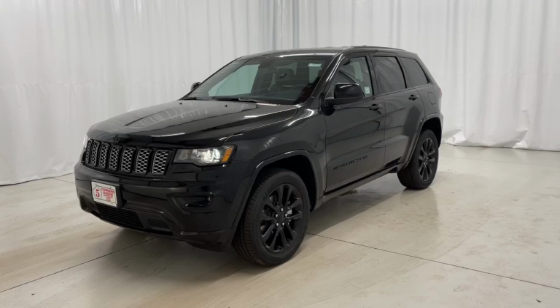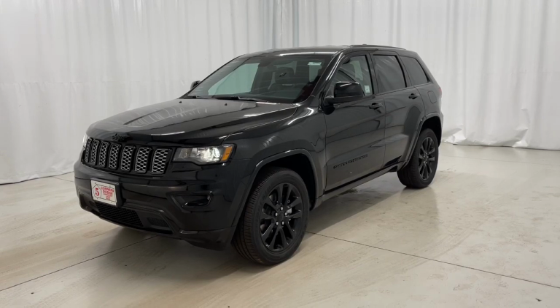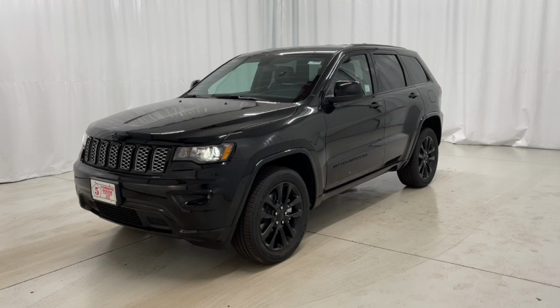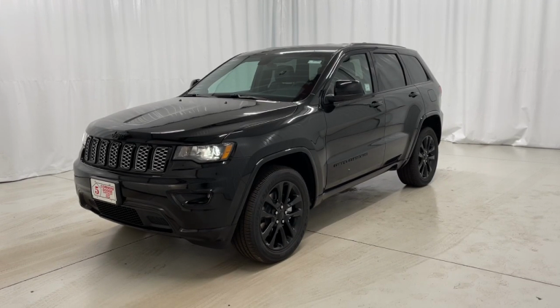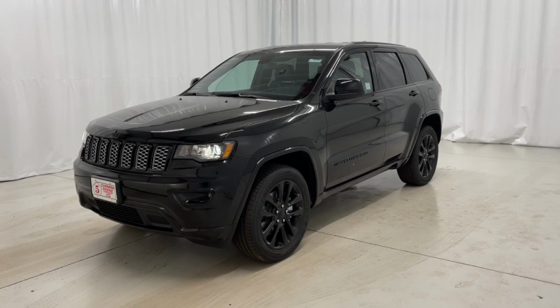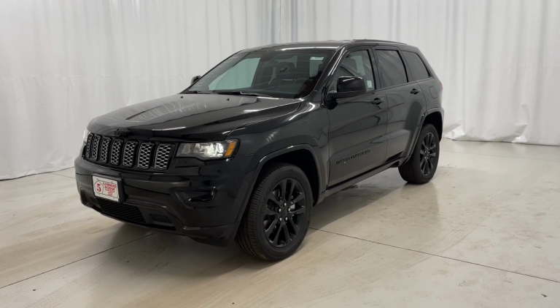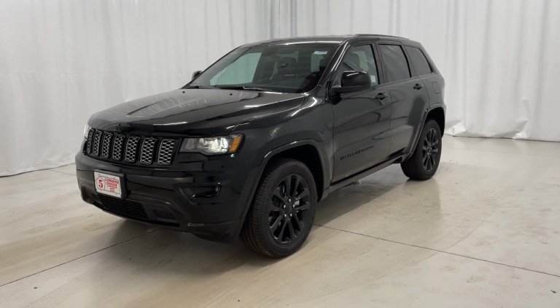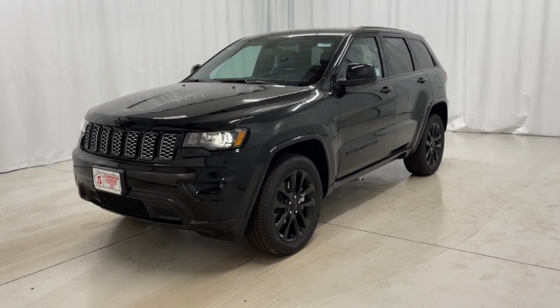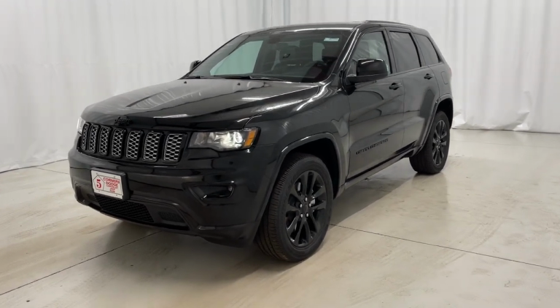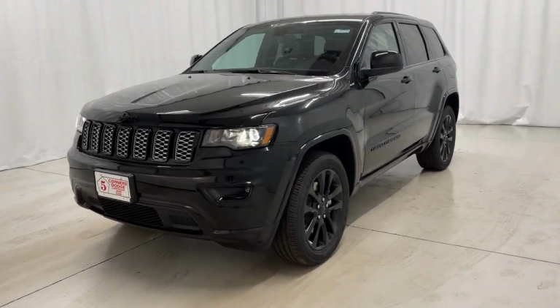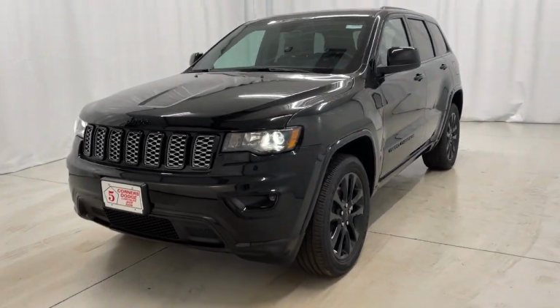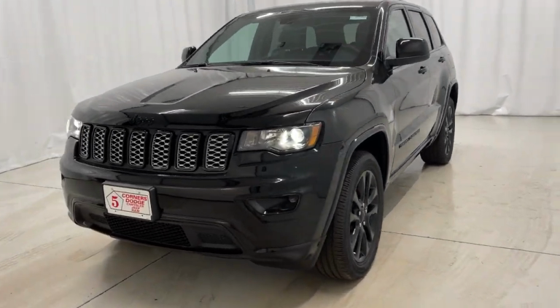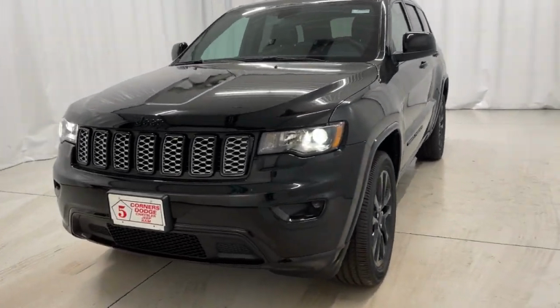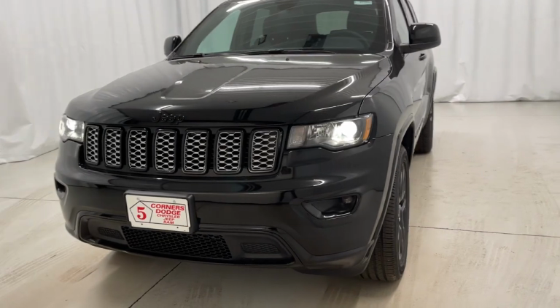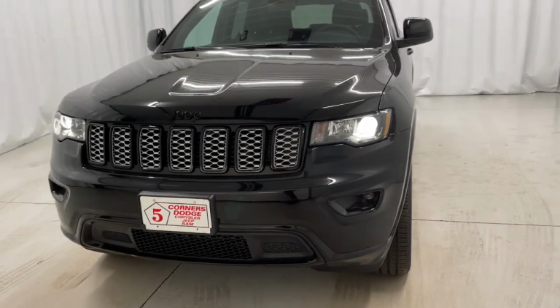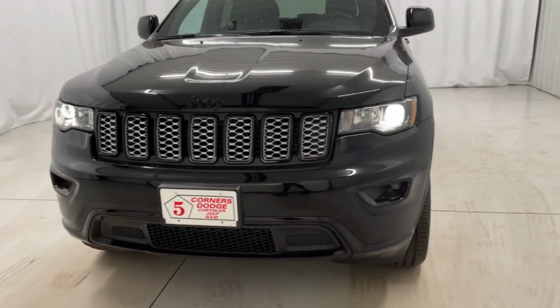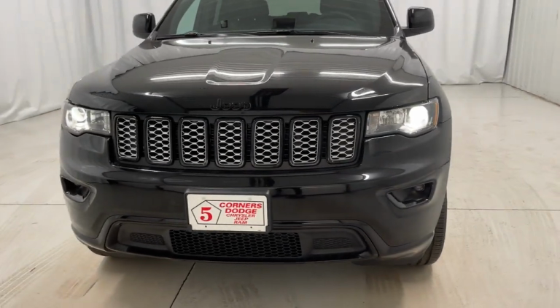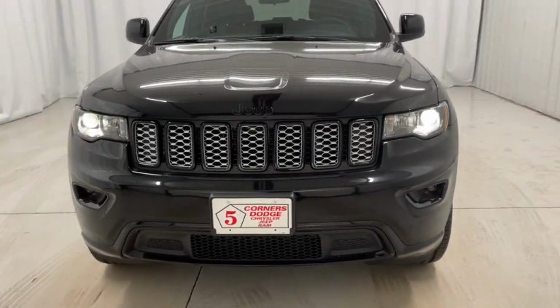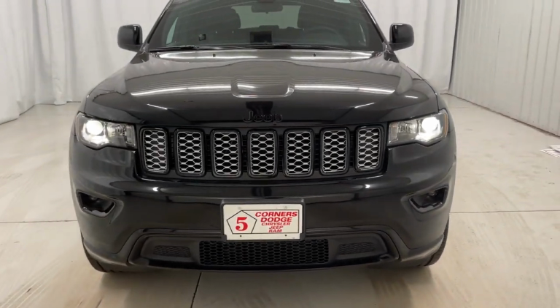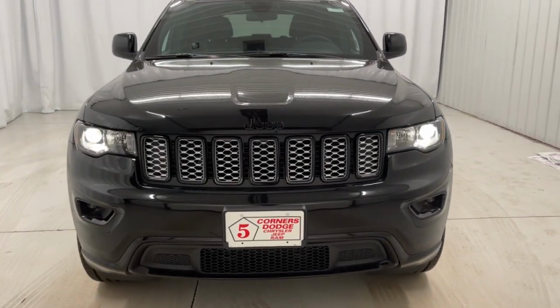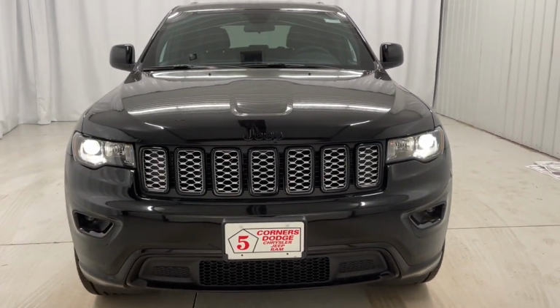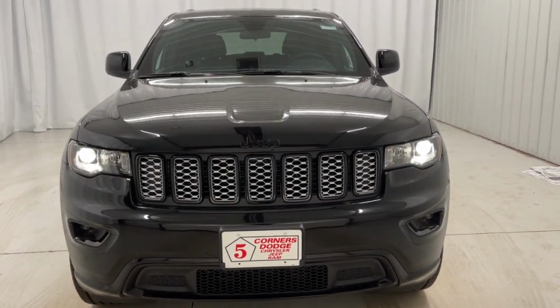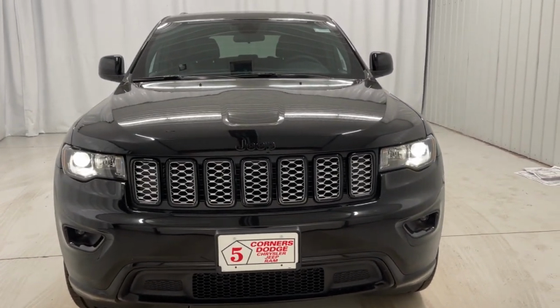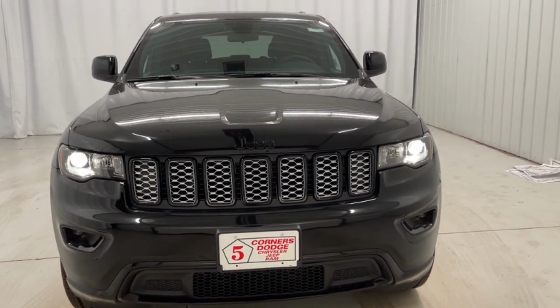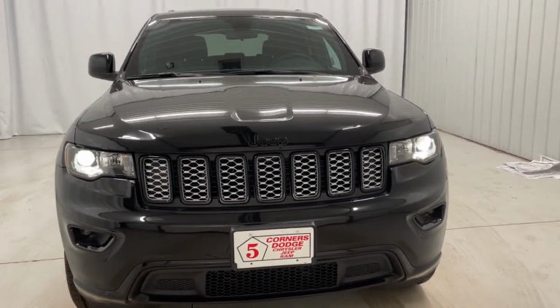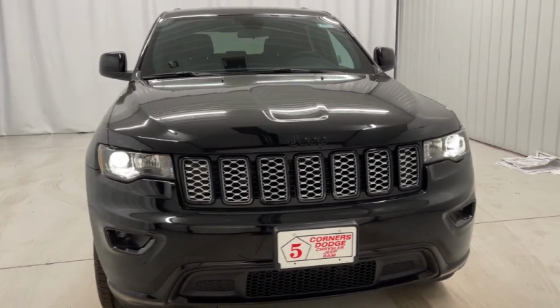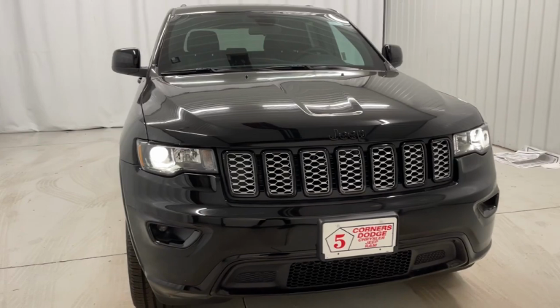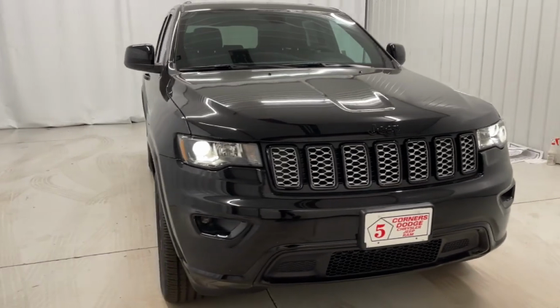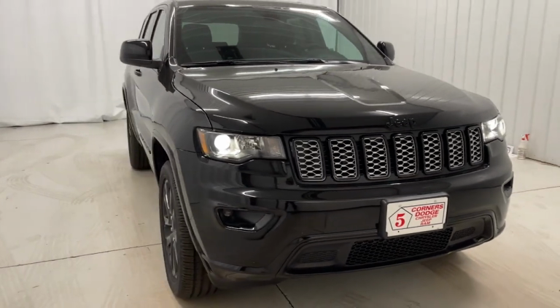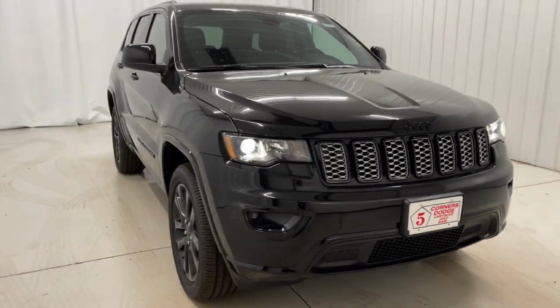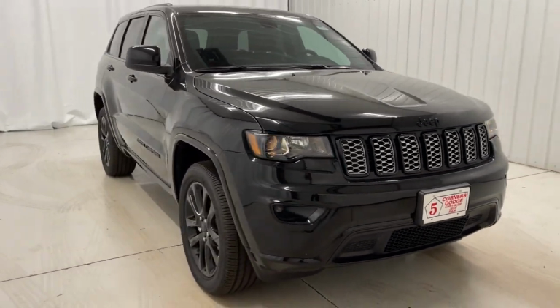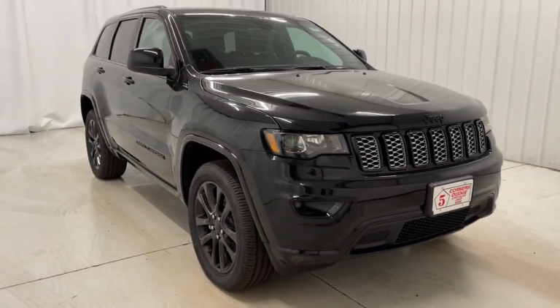Get a feel for the 2021 Jeep Grand Cherokee. The Grand Cherokee keeps you safe, connected, and entertained while you explore your world in confidence and refined luxury.